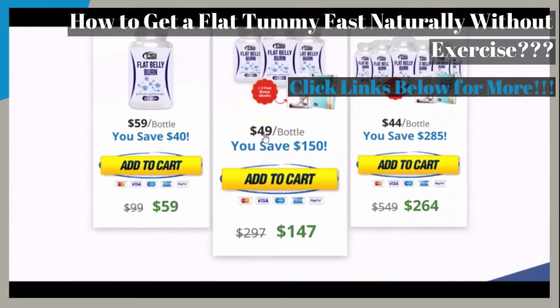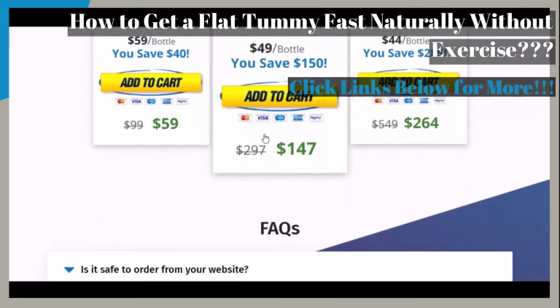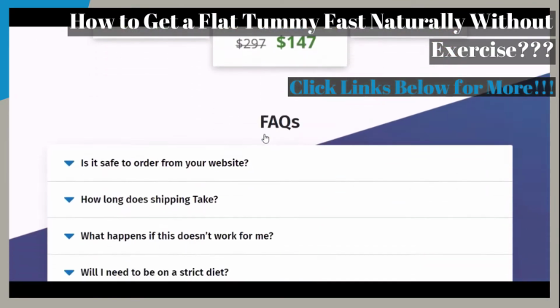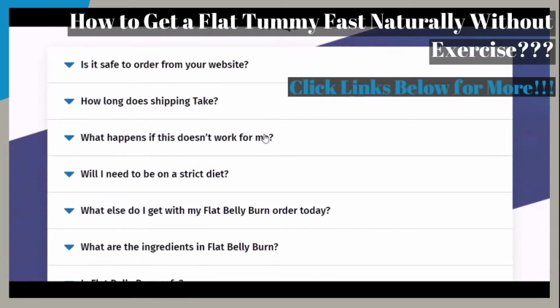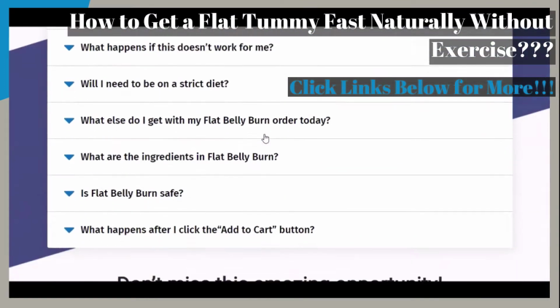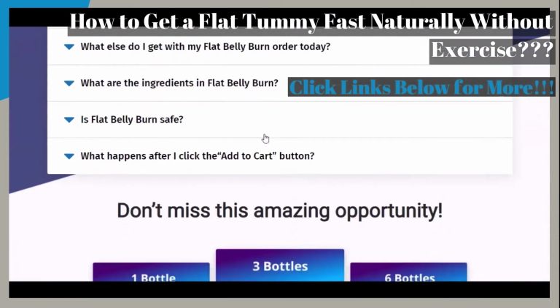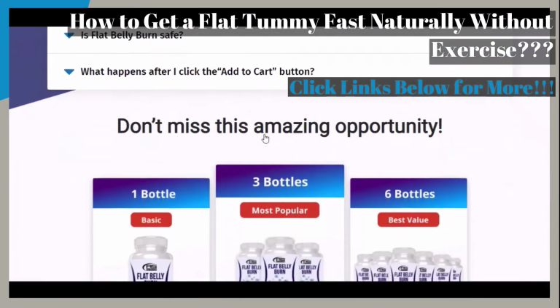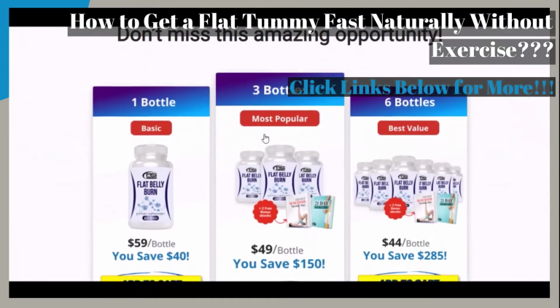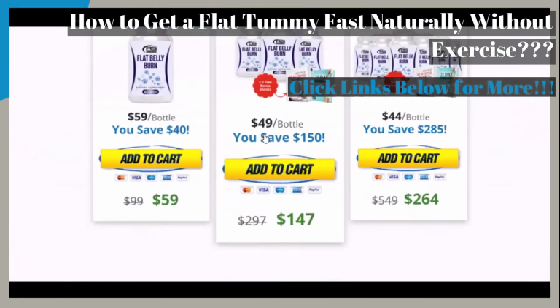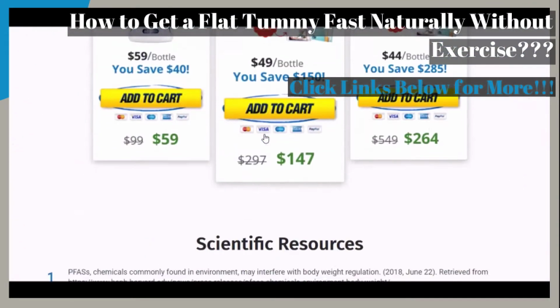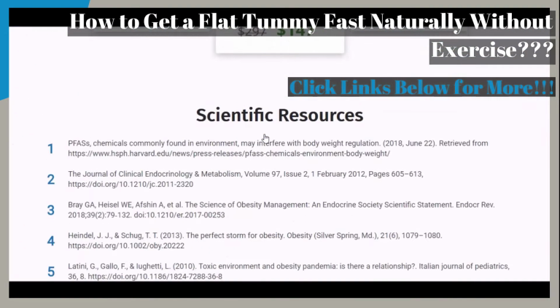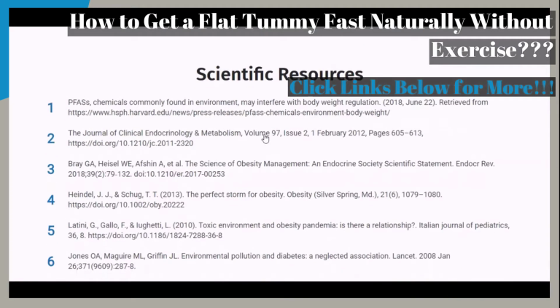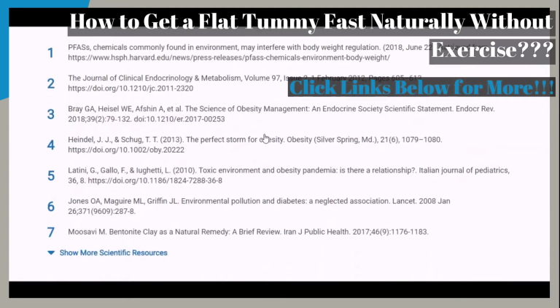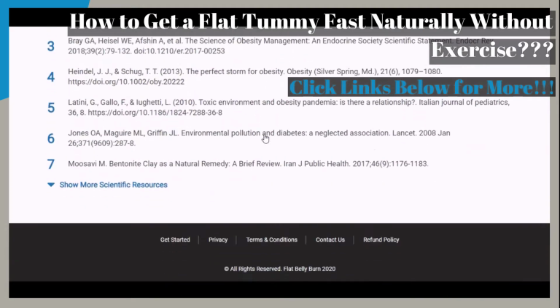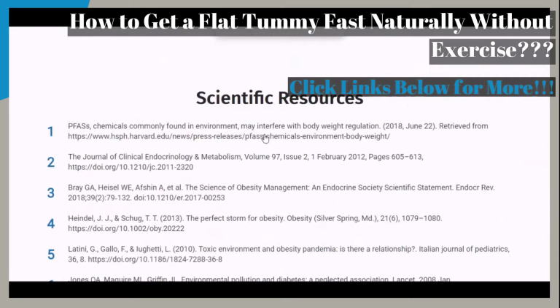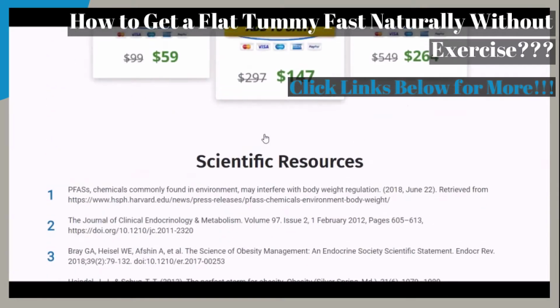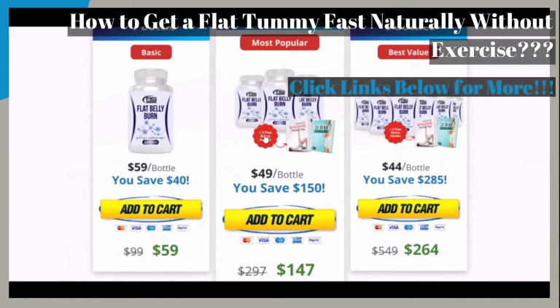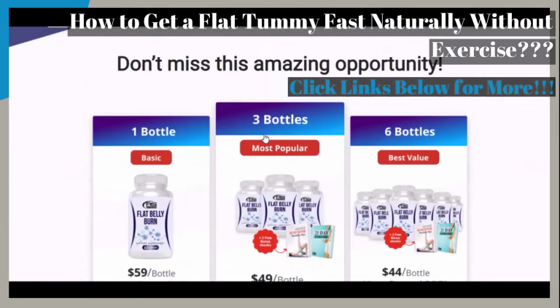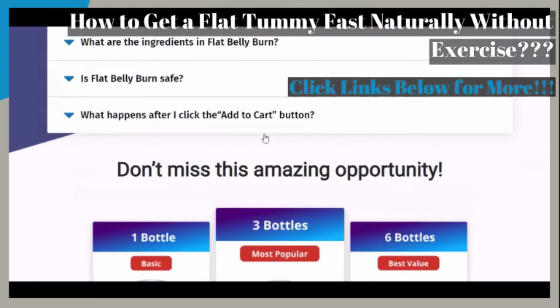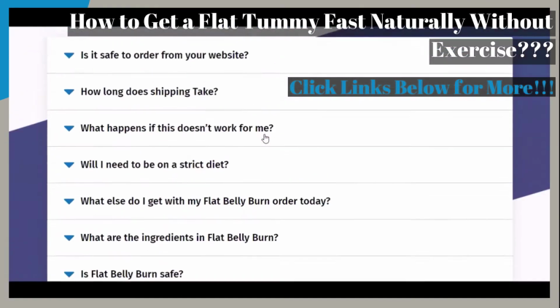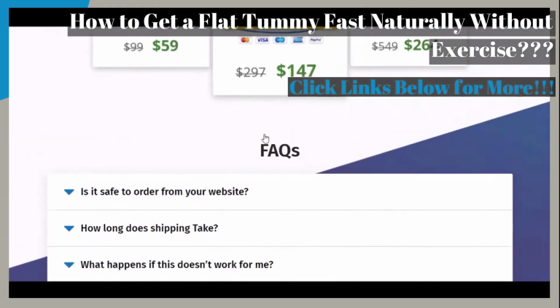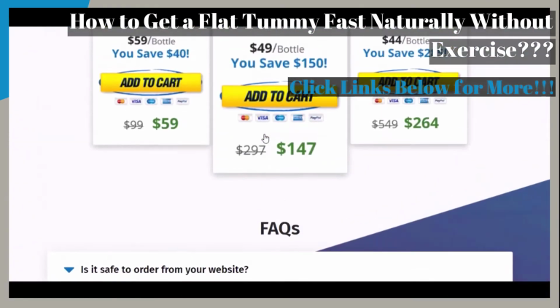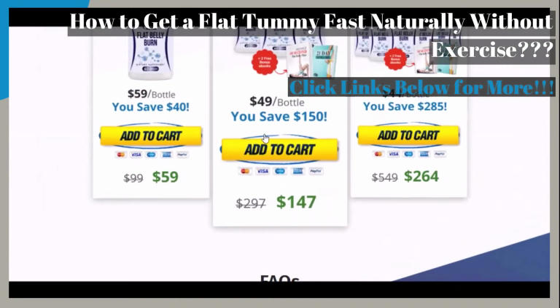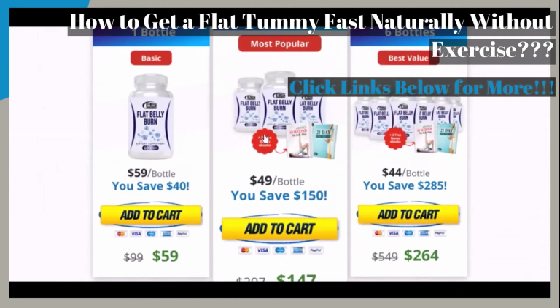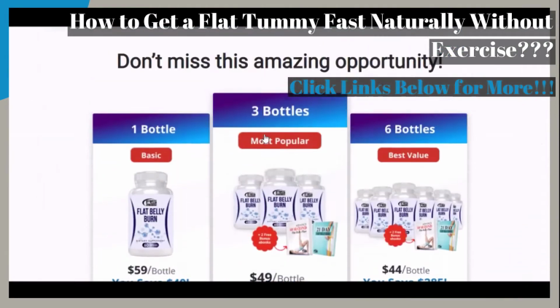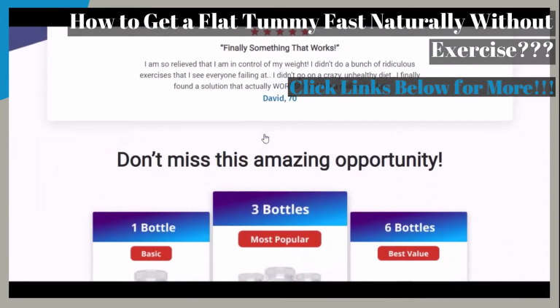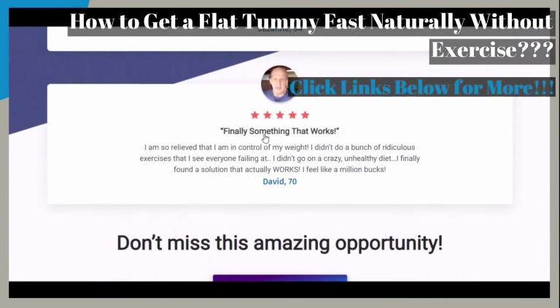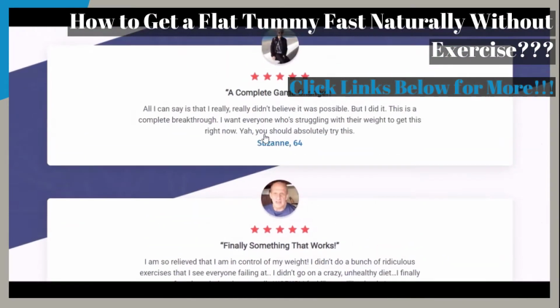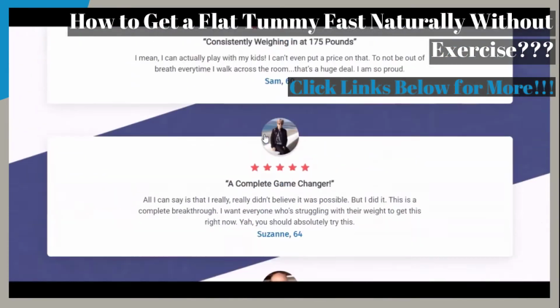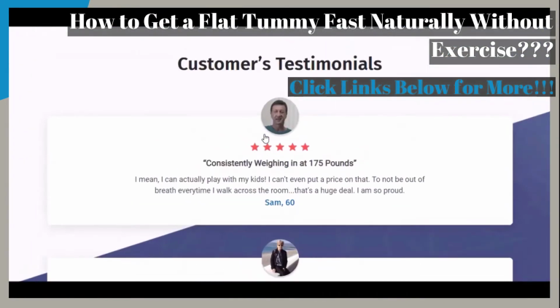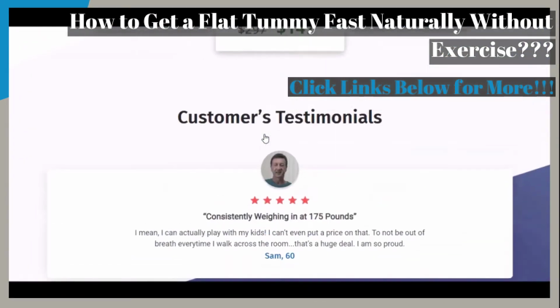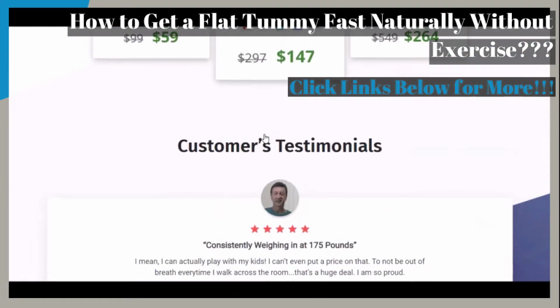If at any time you would like to go straight to the webpage that you see on your screen, just click on those links provided below in the video description, so that you may see the featured supplement for yourself and follow along with this video.